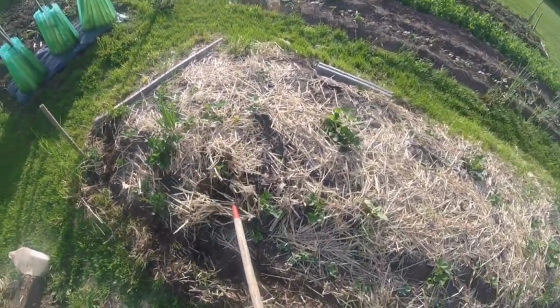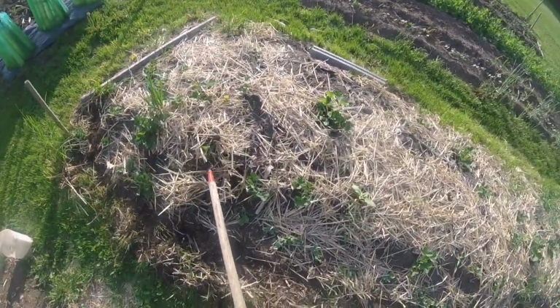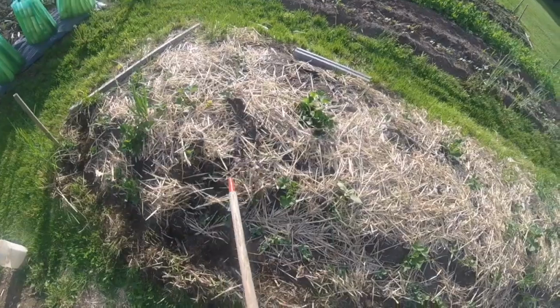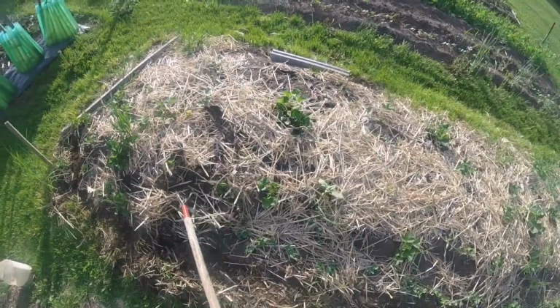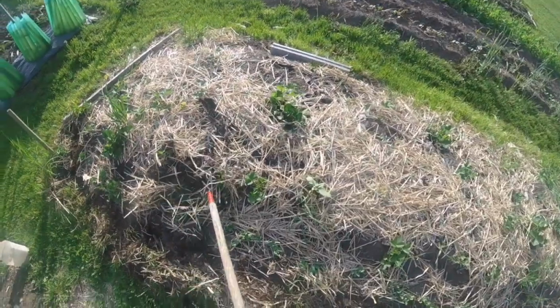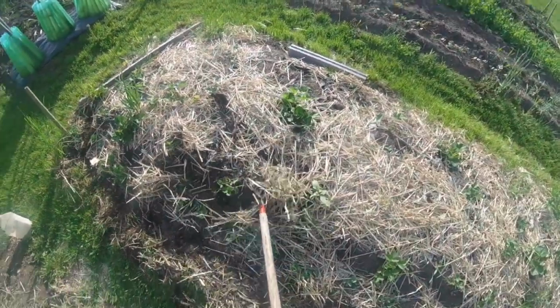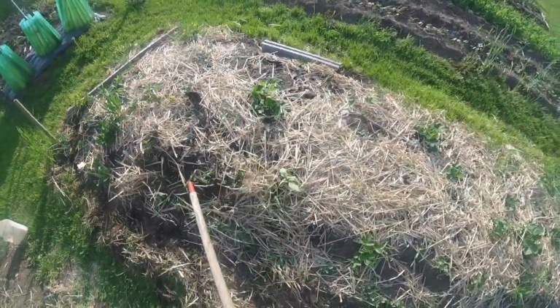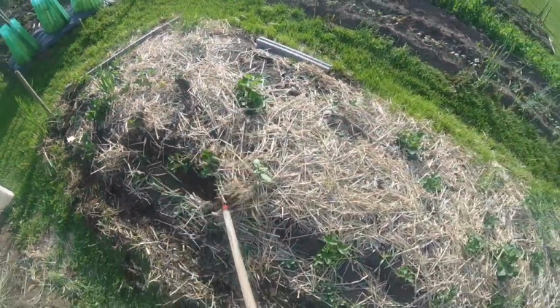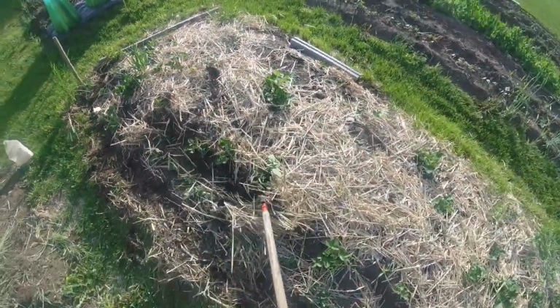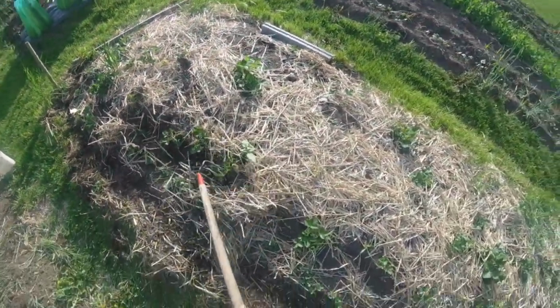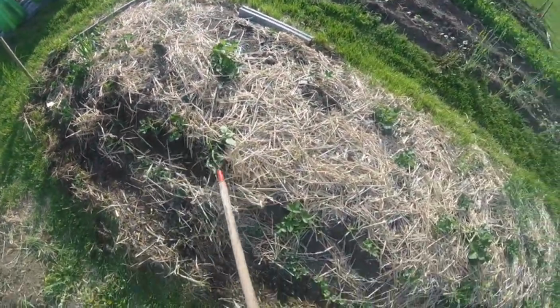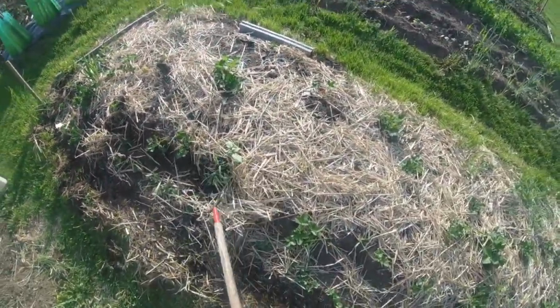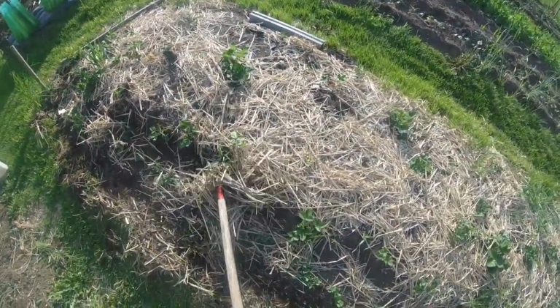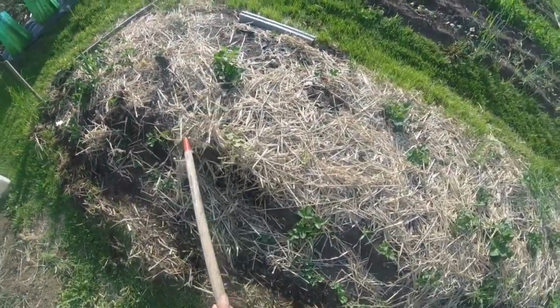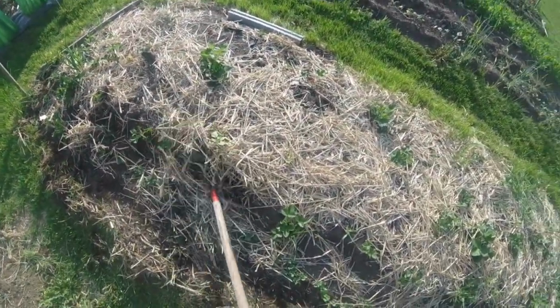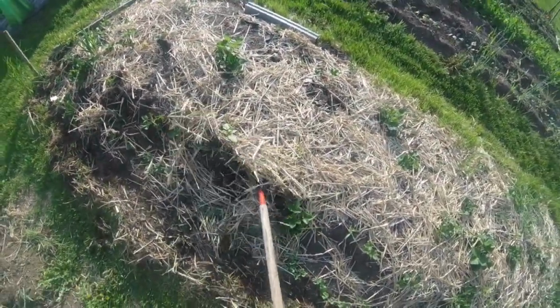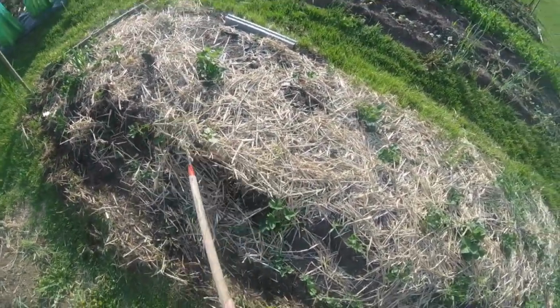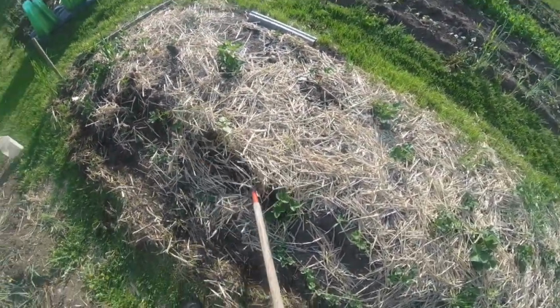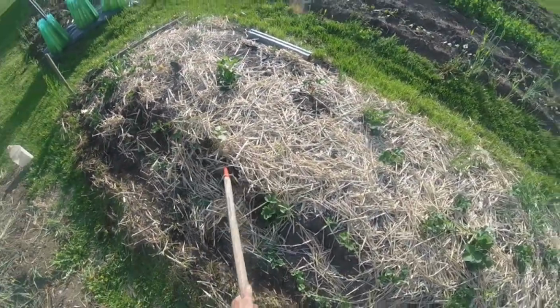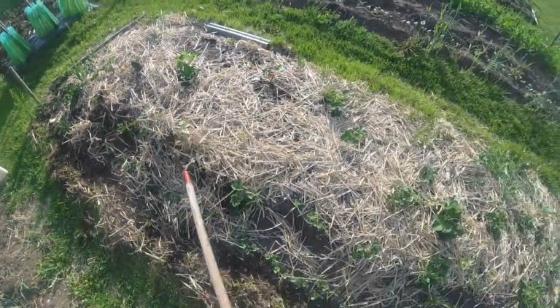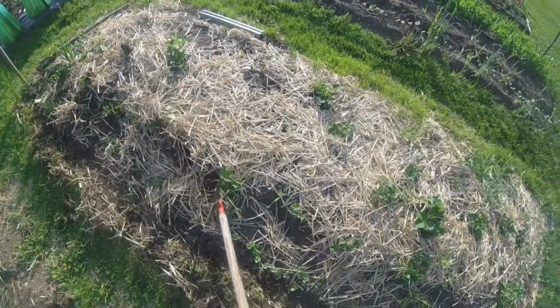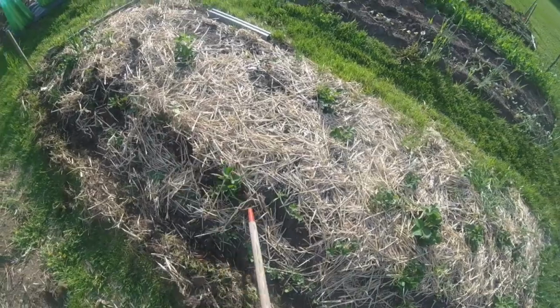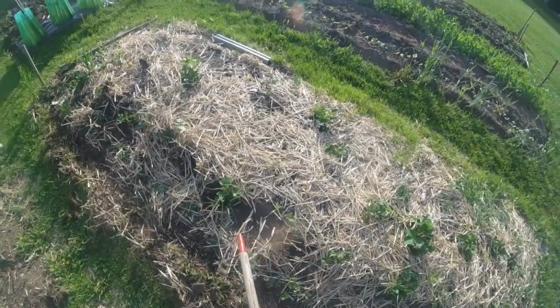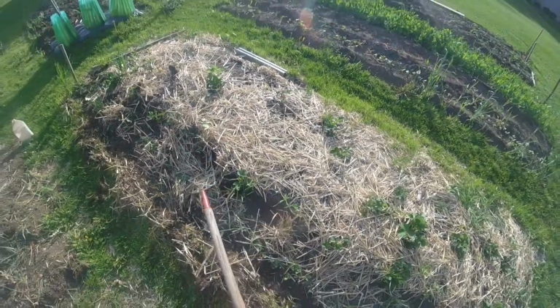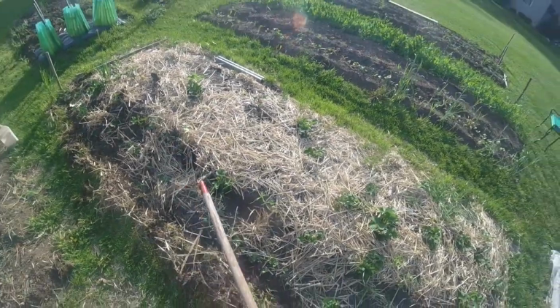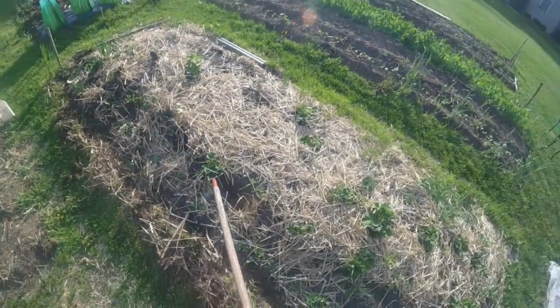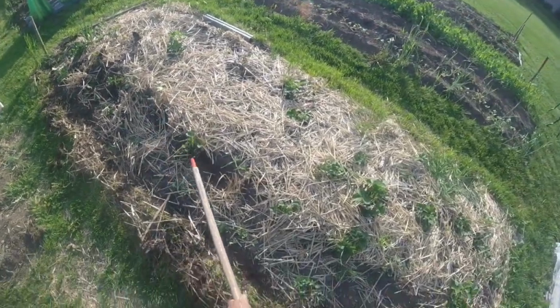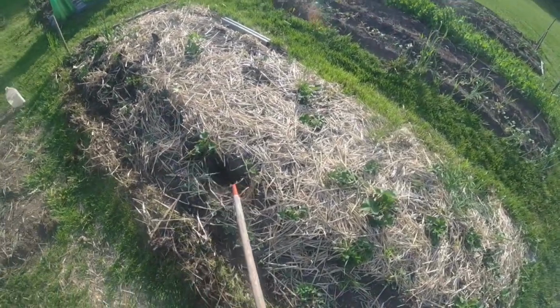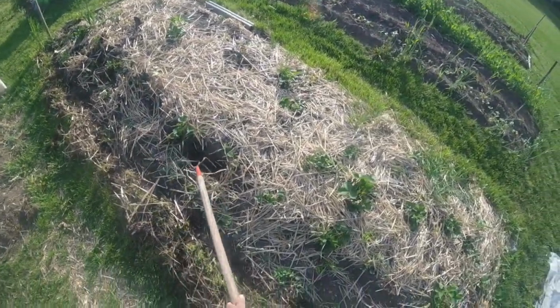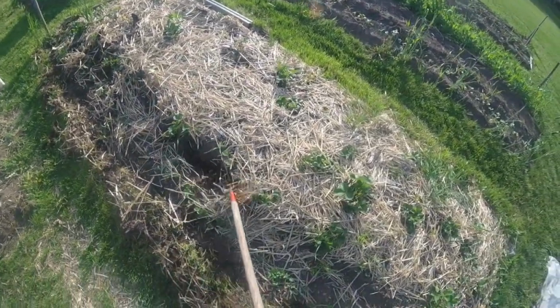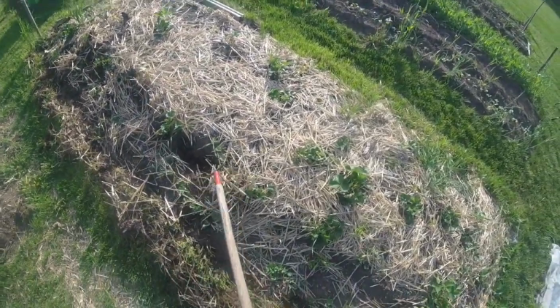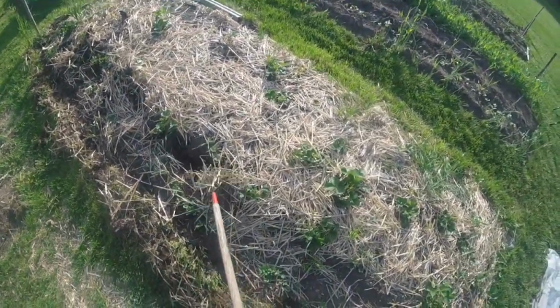I don't step on the soil — it's very, very soft. It's okay having a little straw in between there; the peas will push right up through that.